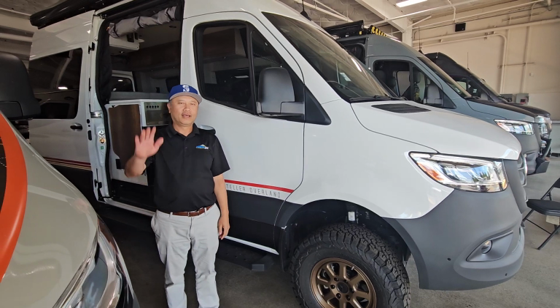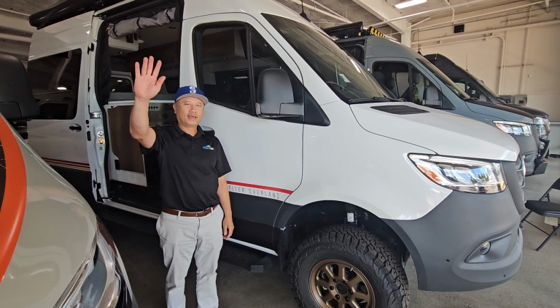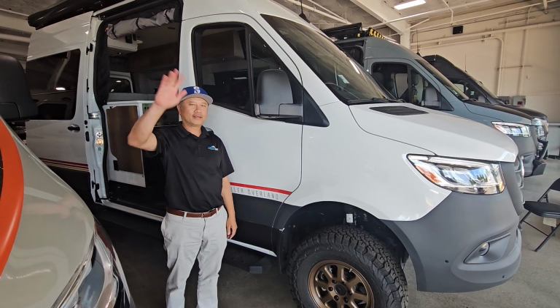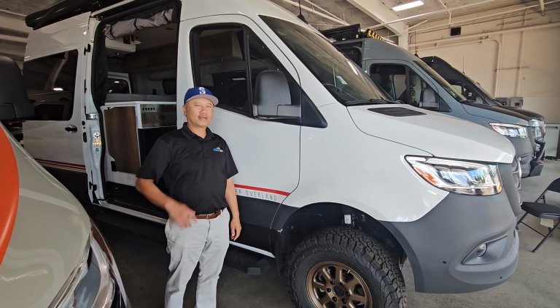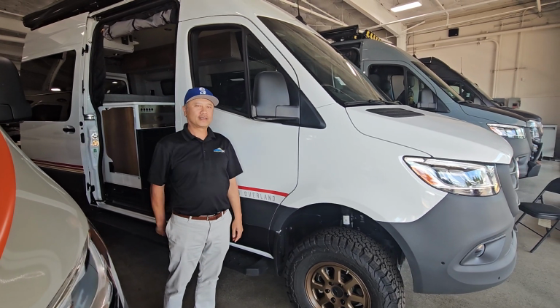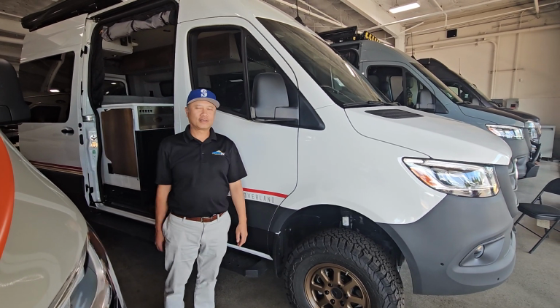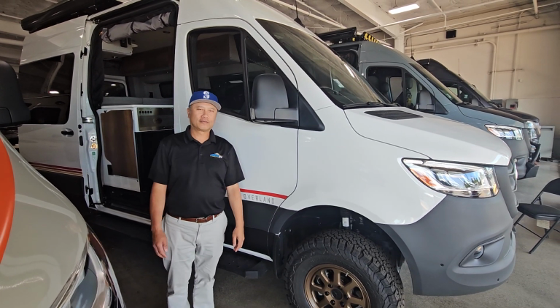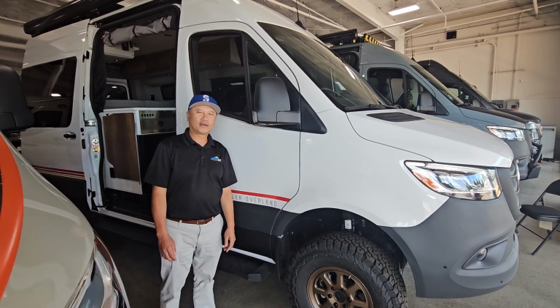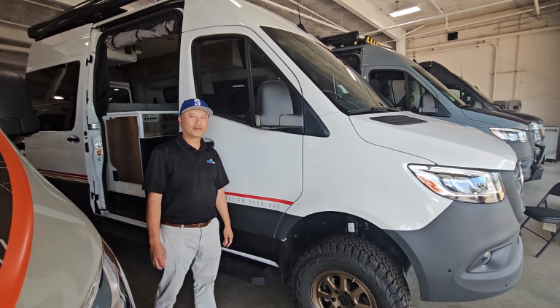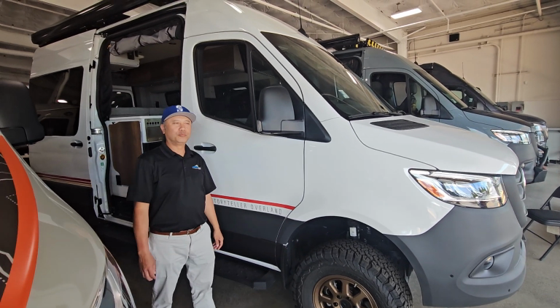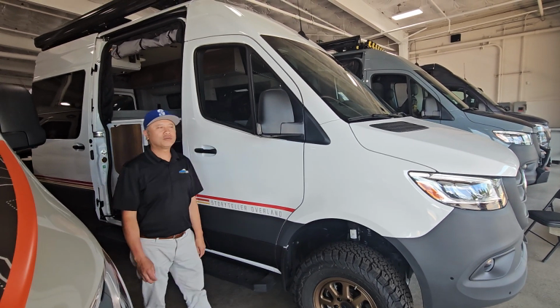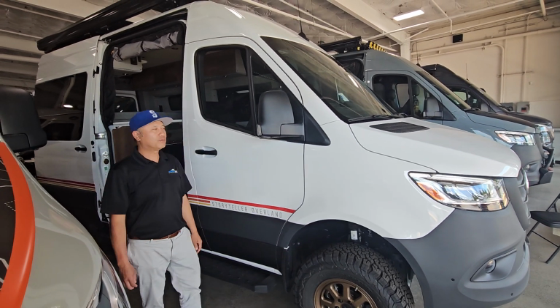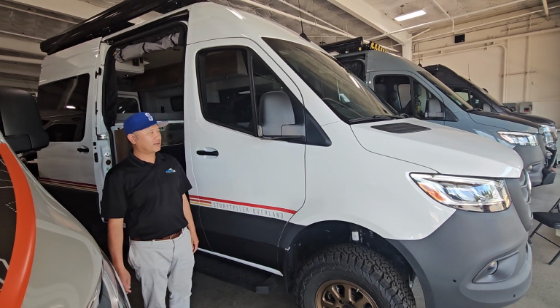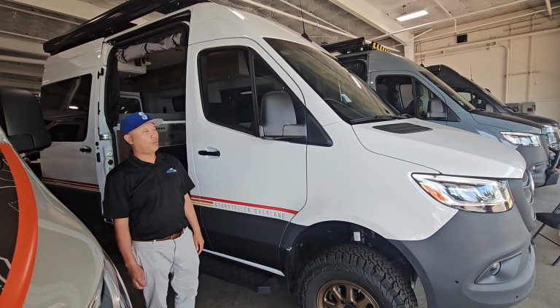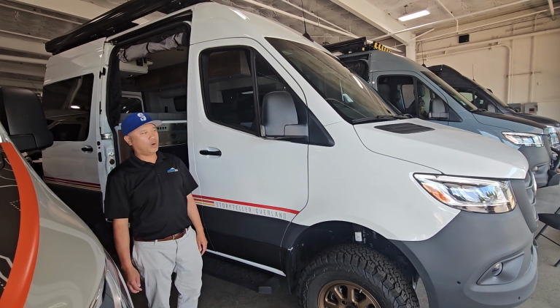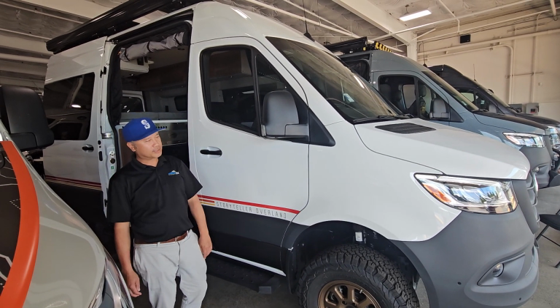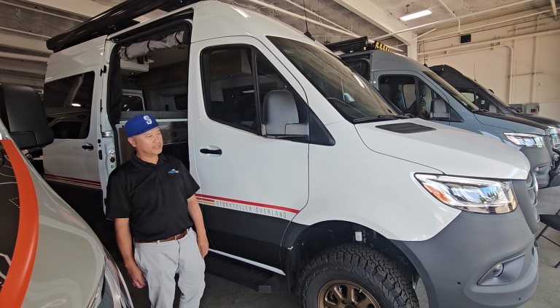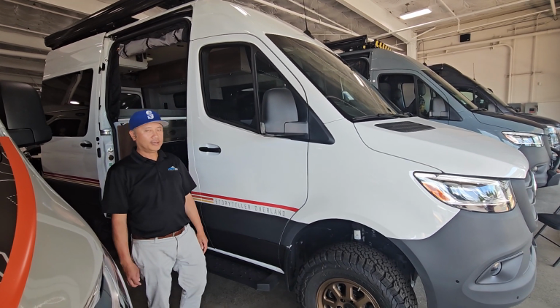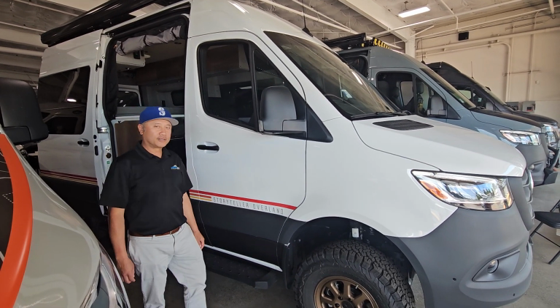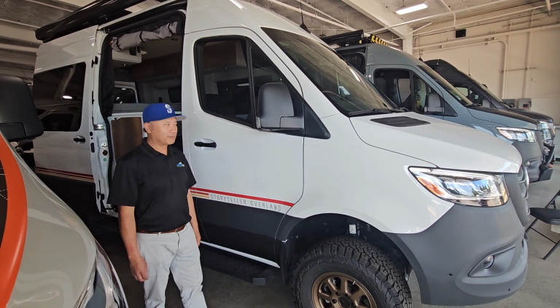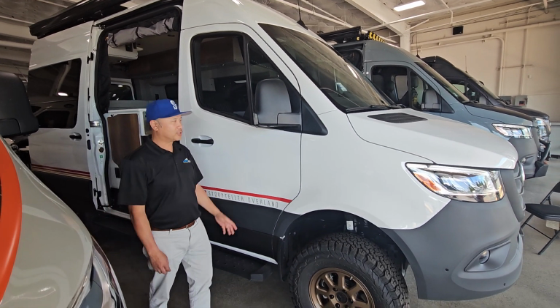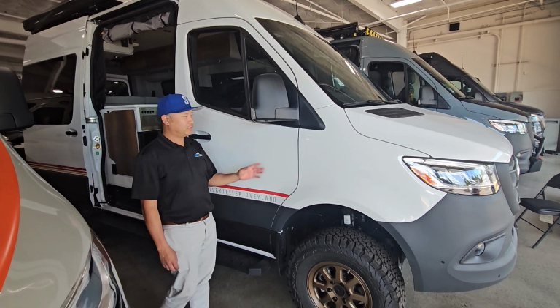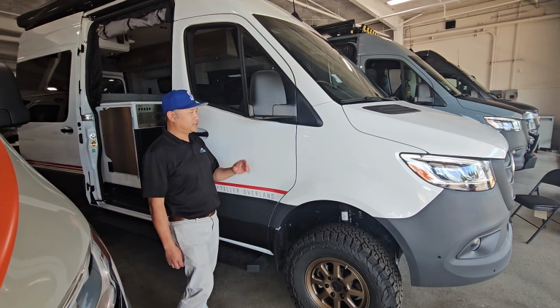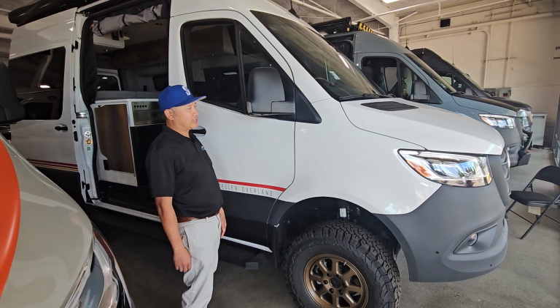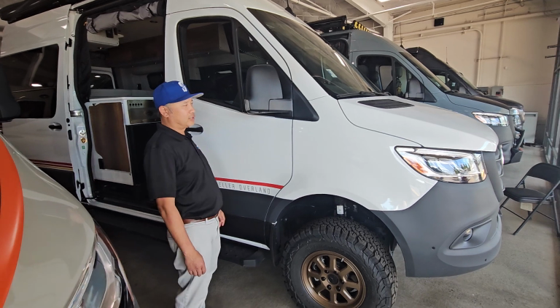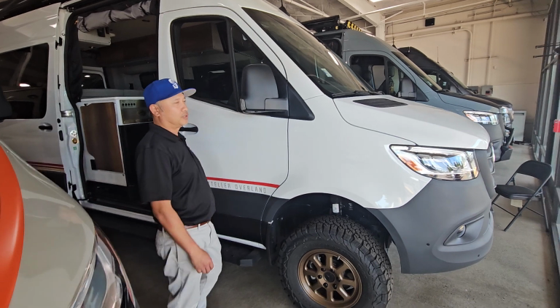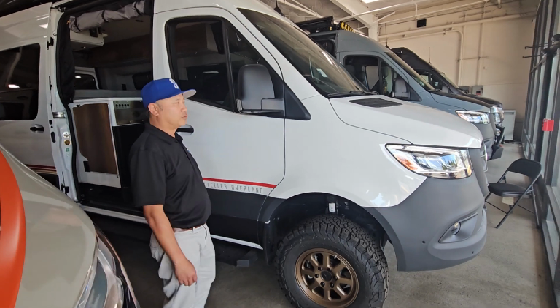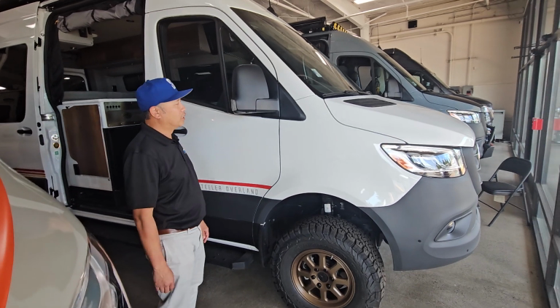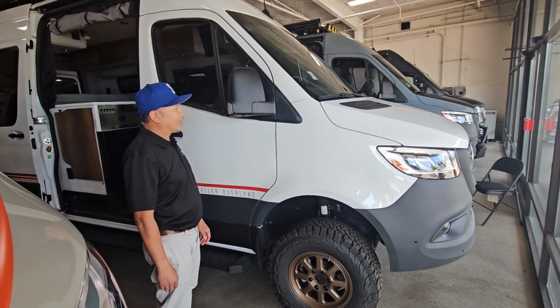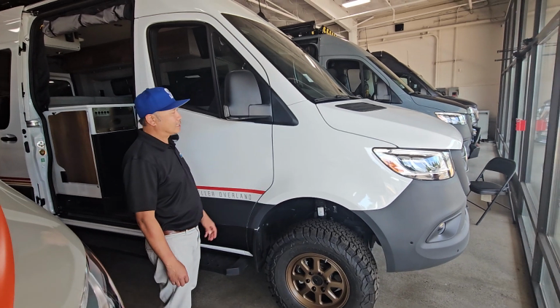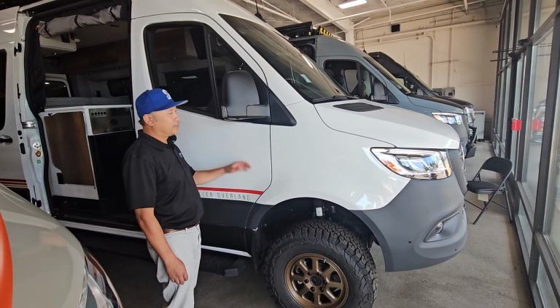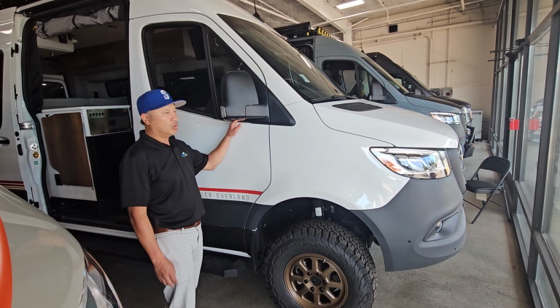Hey there, it's Saad at Johnson RV down here in beautiful Fife, Washington. Today I'm going to show you the 2024 Classic Mode.